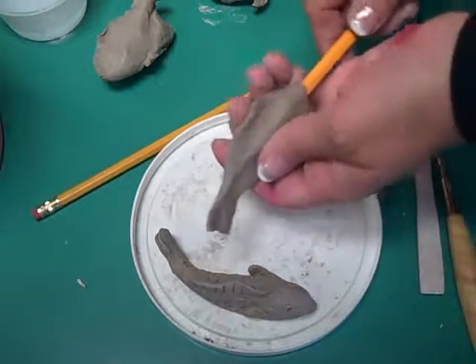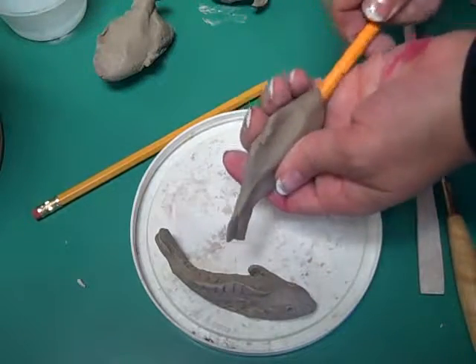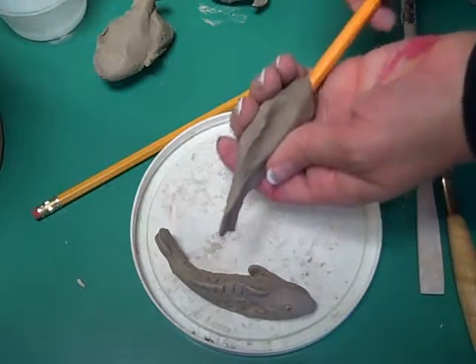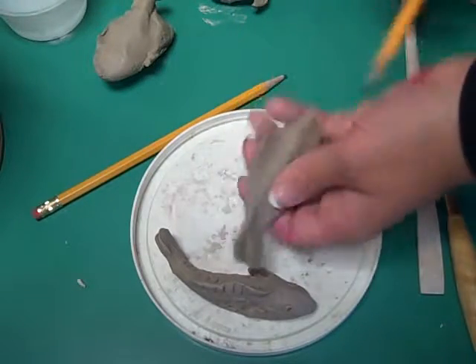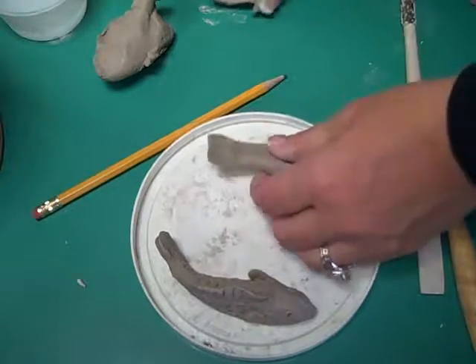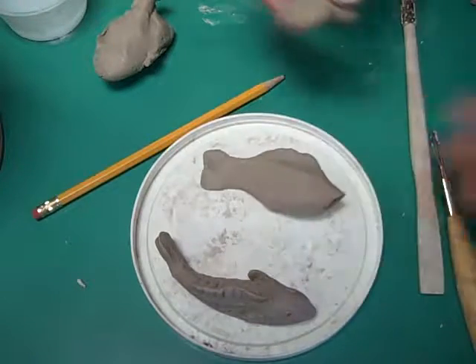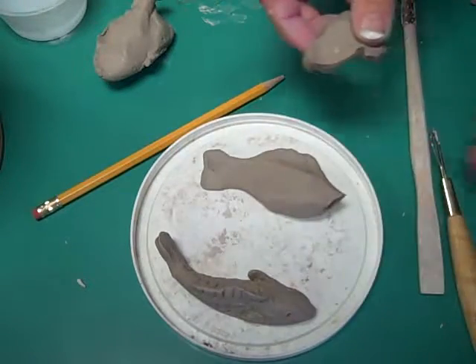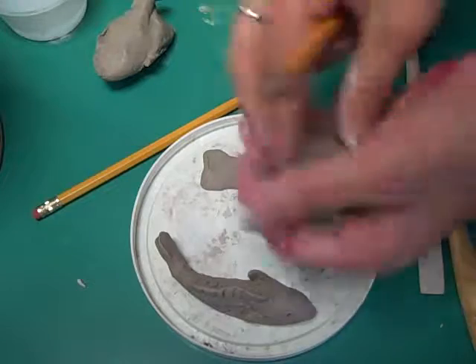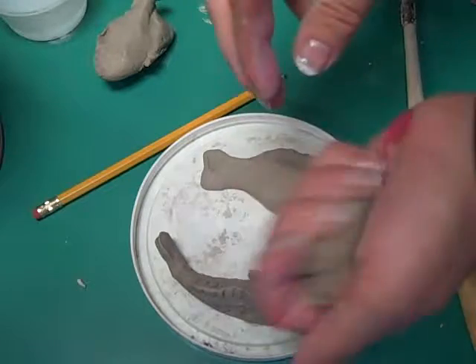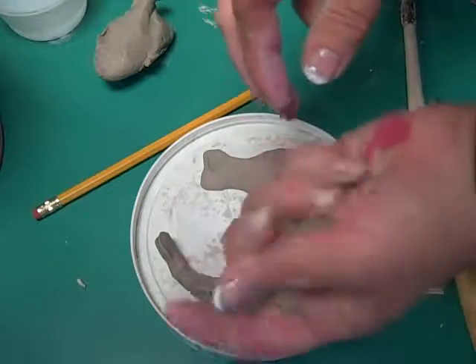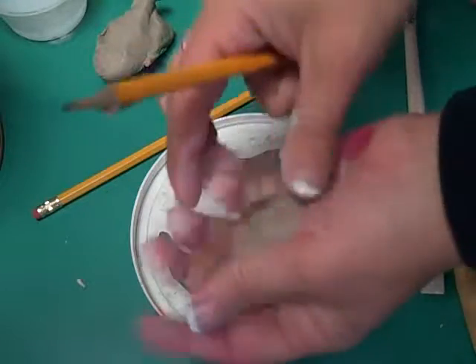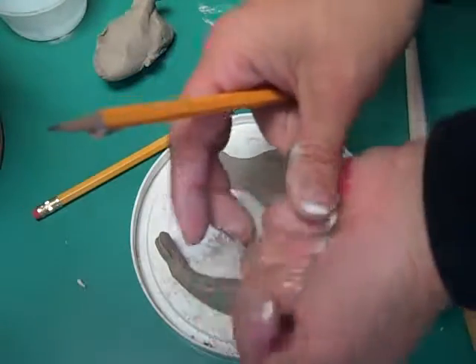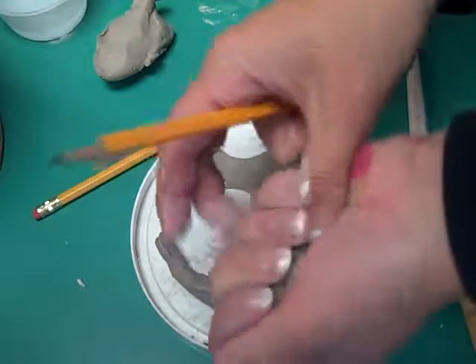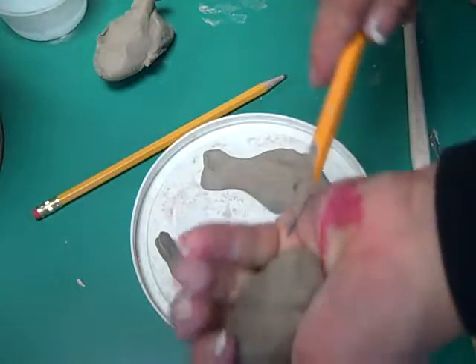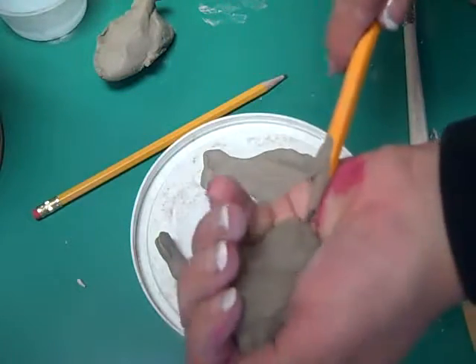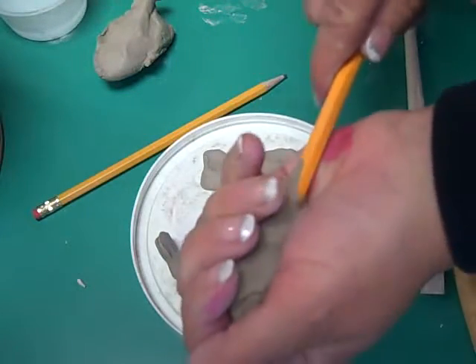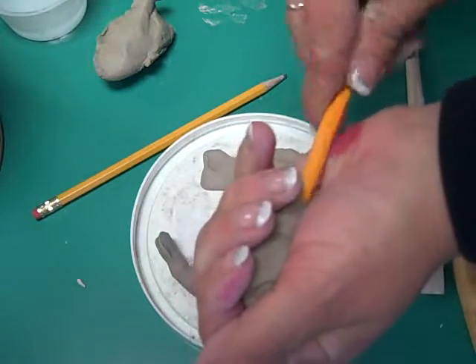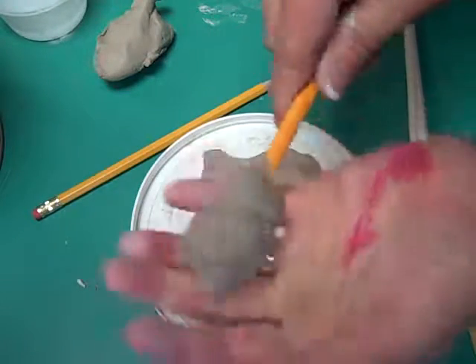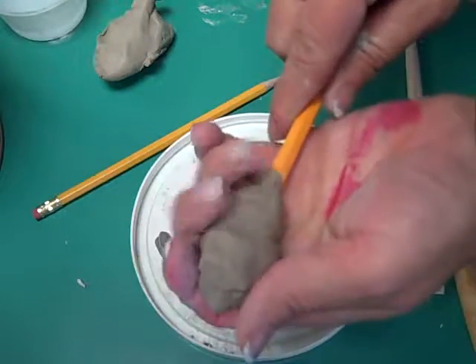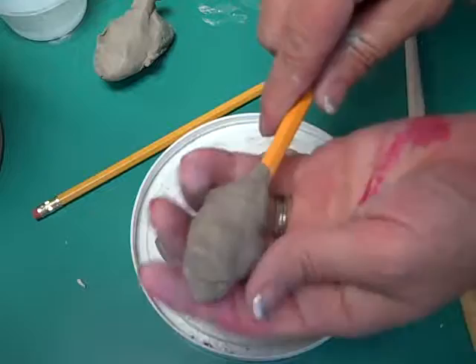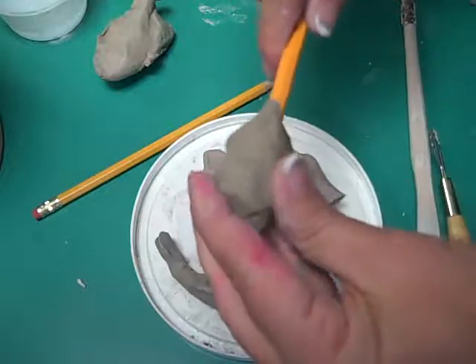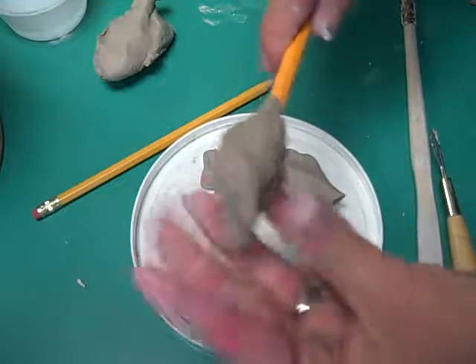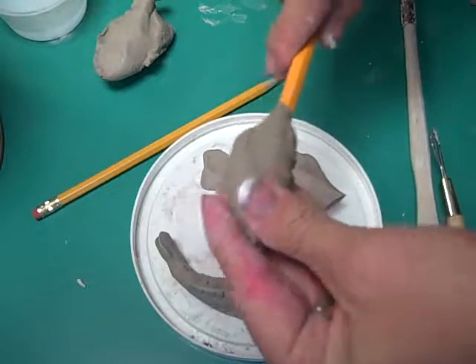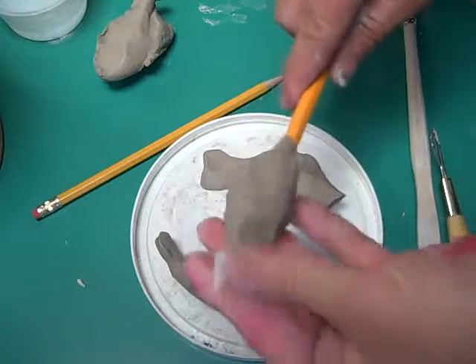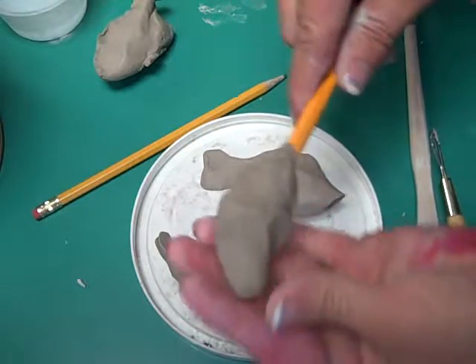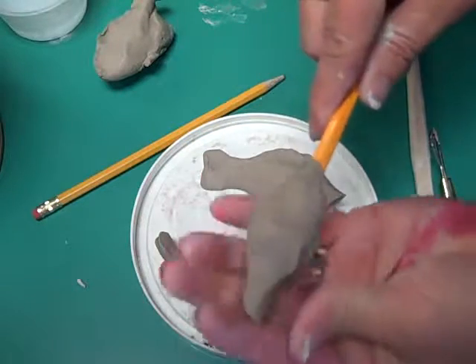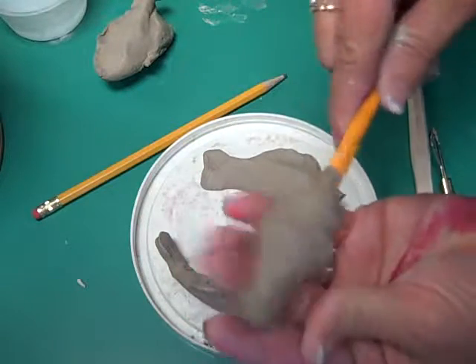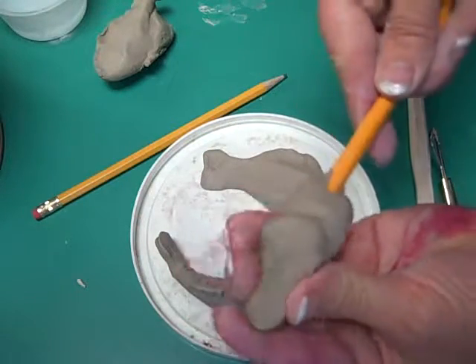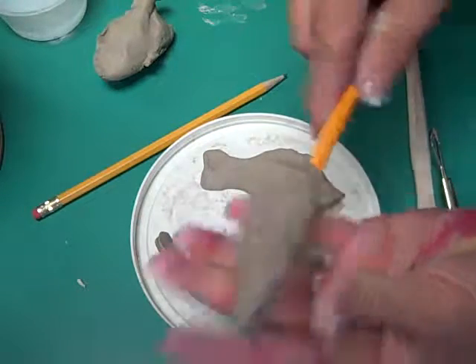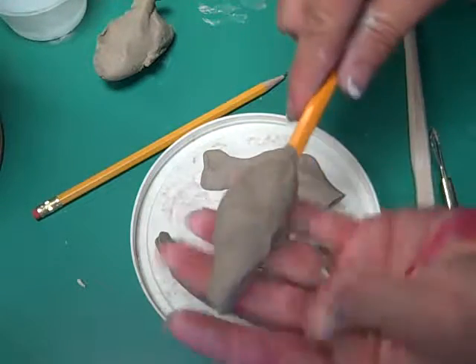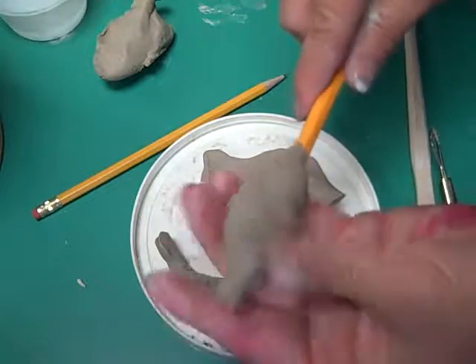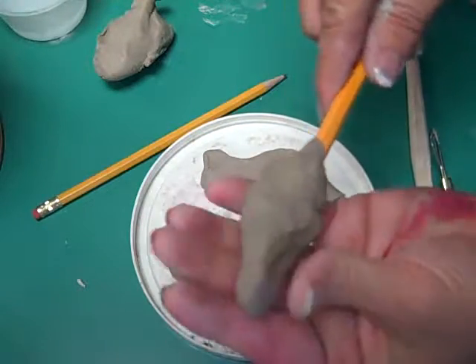You're going to take a small amount of clay and kind of roll it into a ball in your hand, and I want you to stick a pencil in it. After you're done with that, you're going to pinch — and you only take the pencil about halfway.